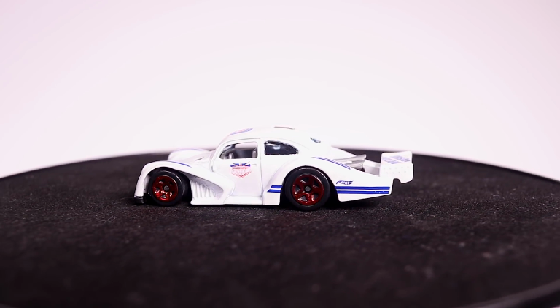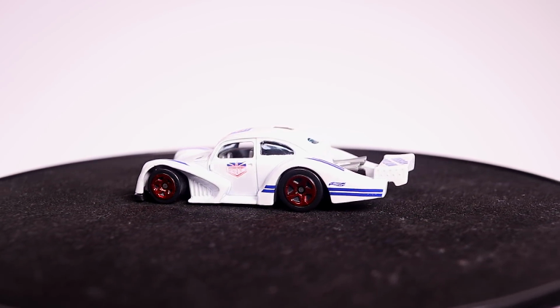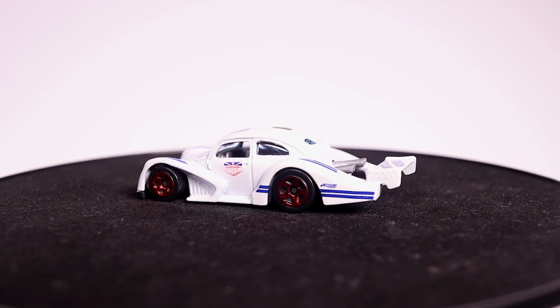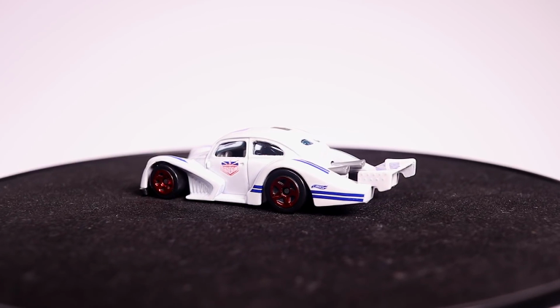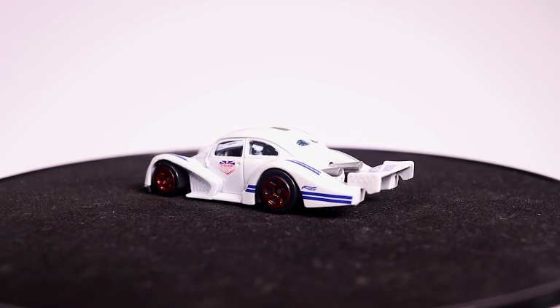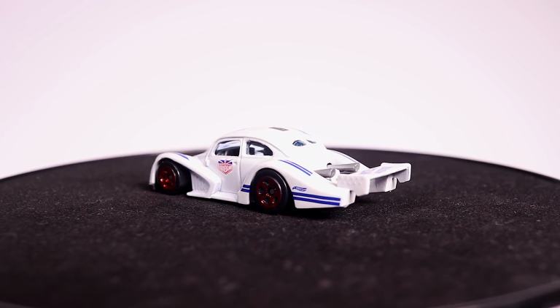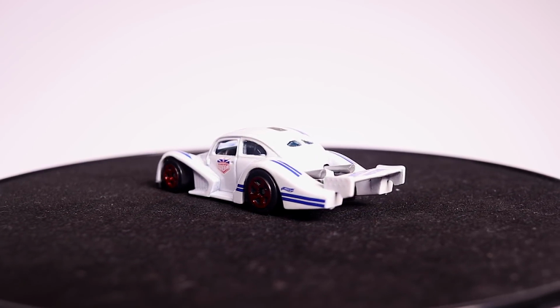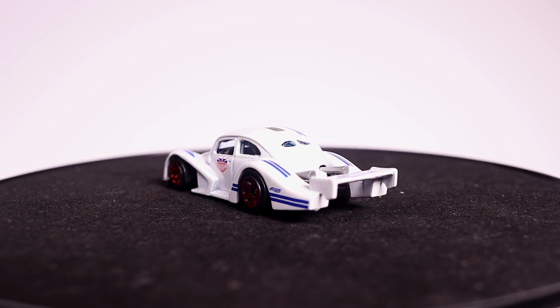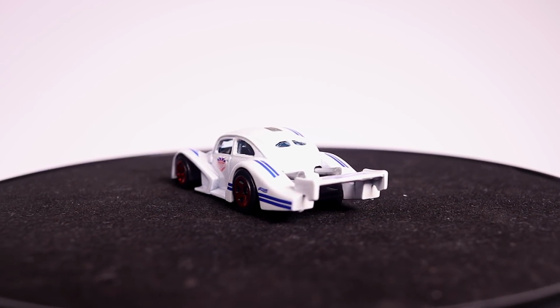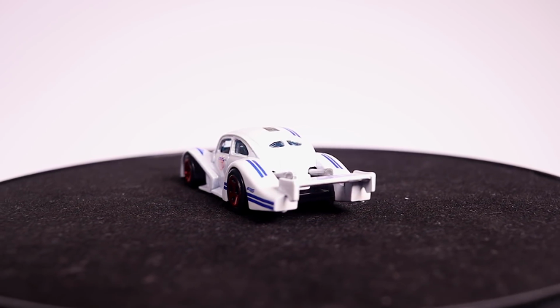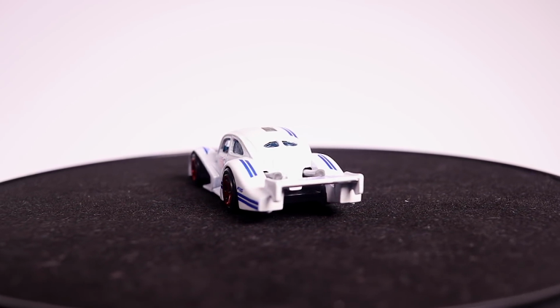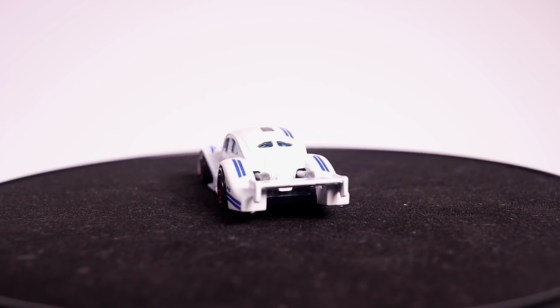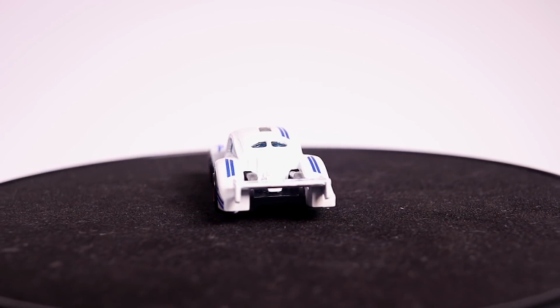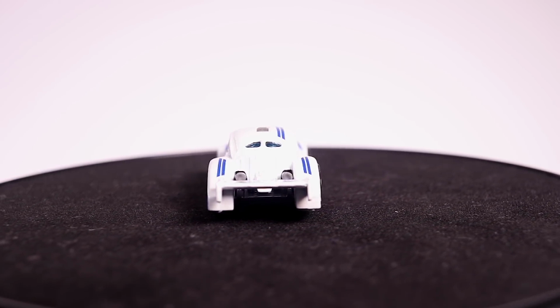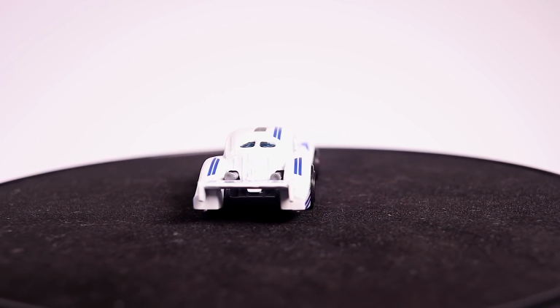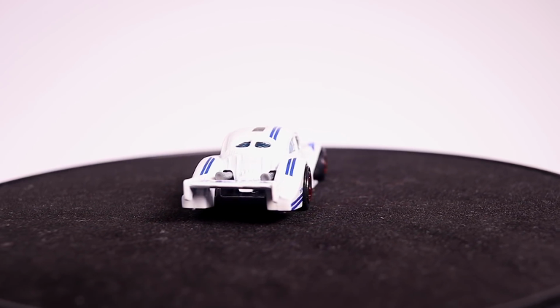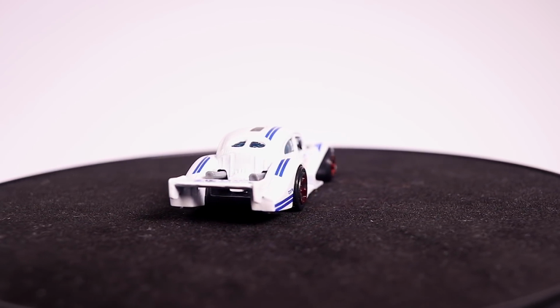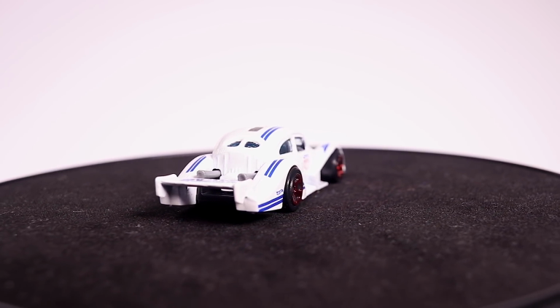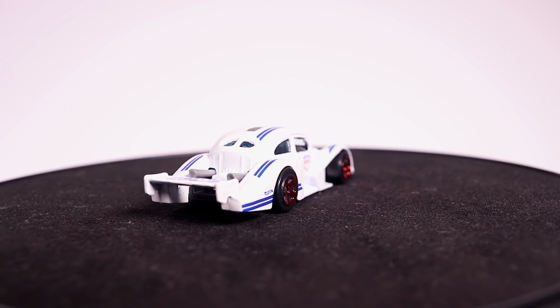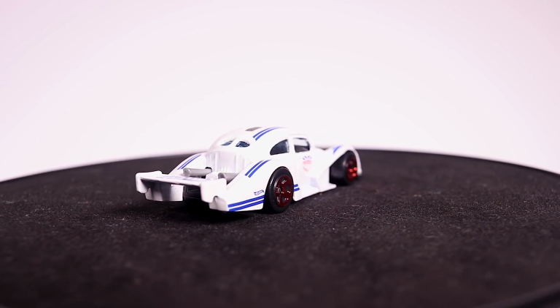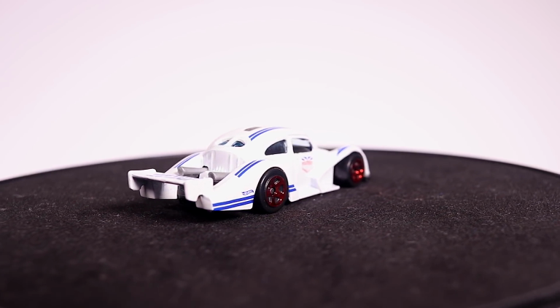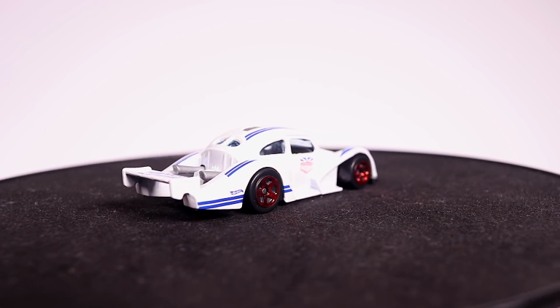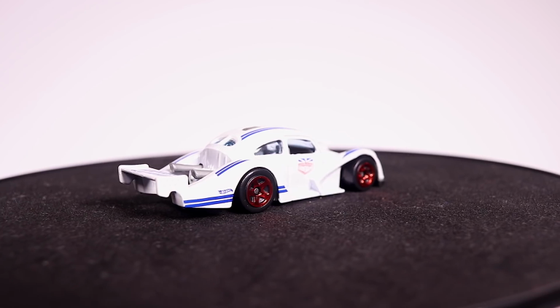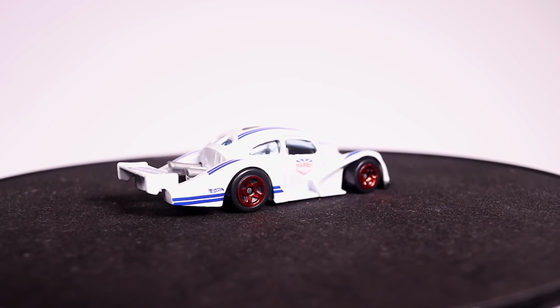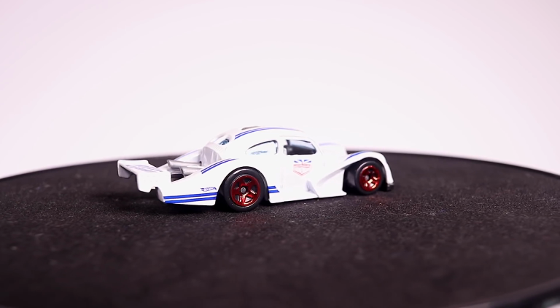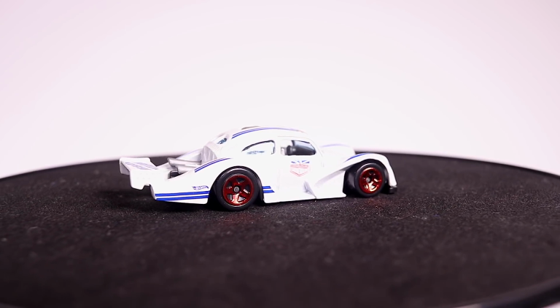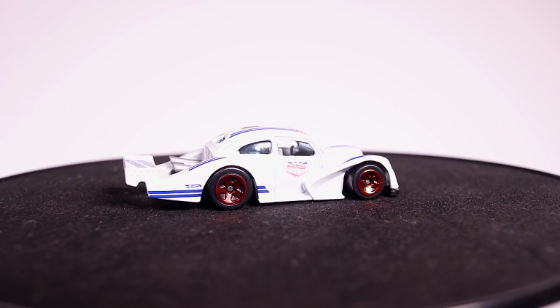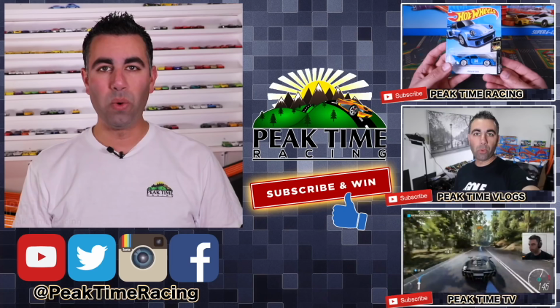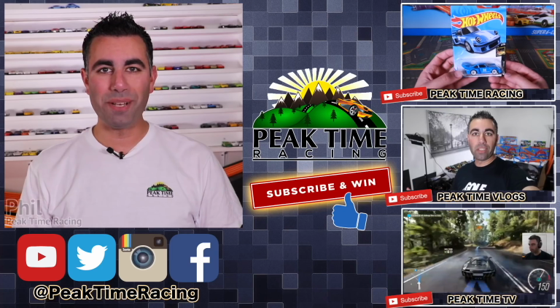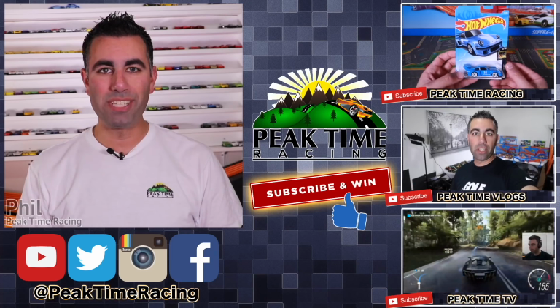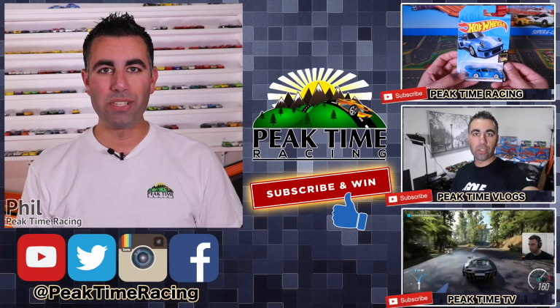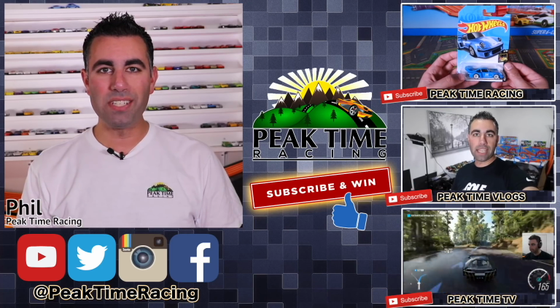Thanks a lot for watching this one guys — if you like this video give it a thumbs up, if you're not subscribed please subscribe, and I'll catch you guys on the next one. Bye bye!